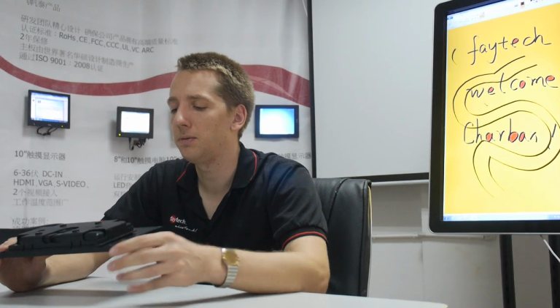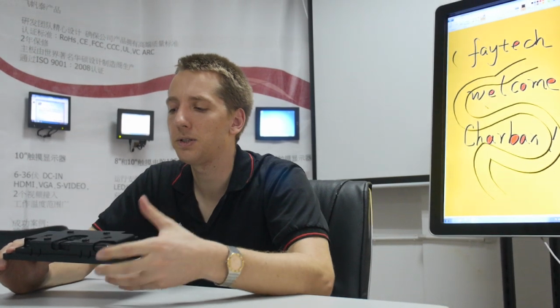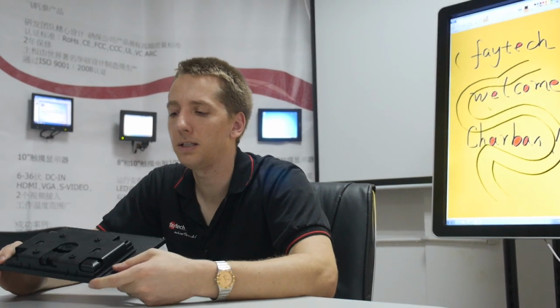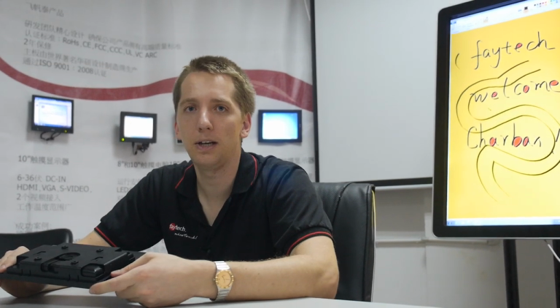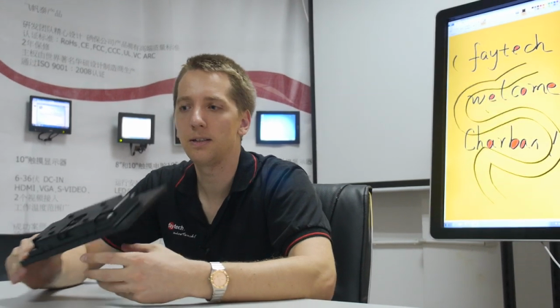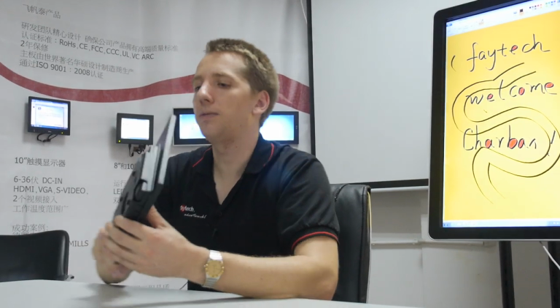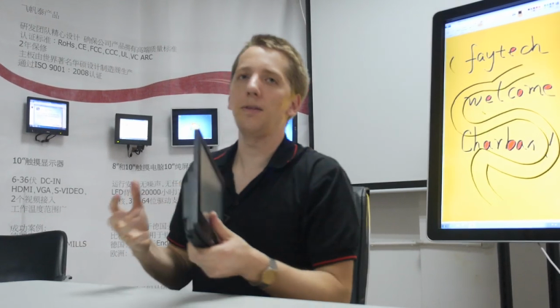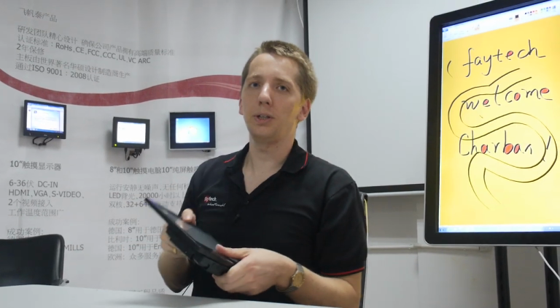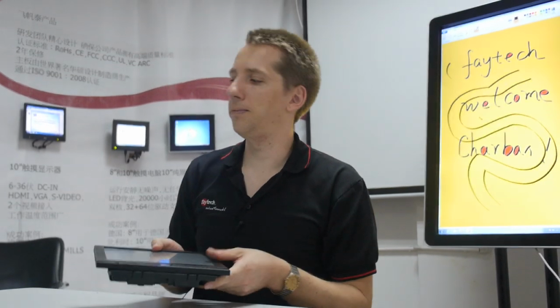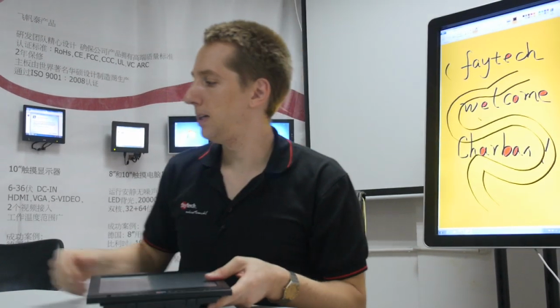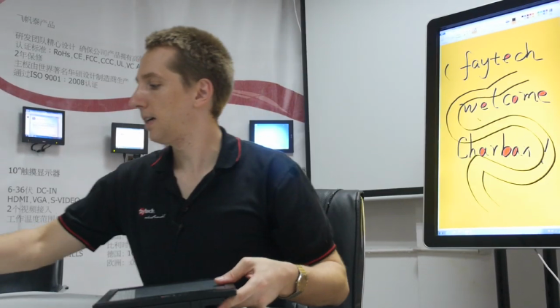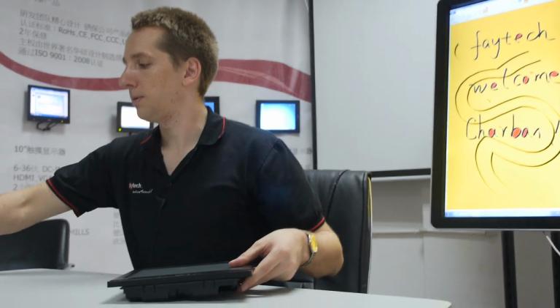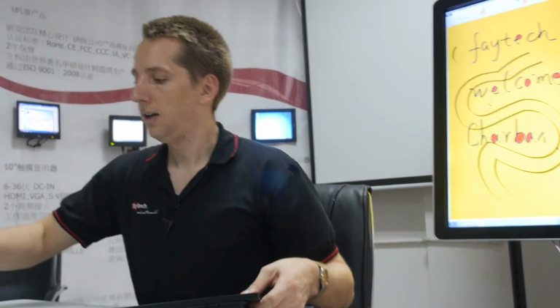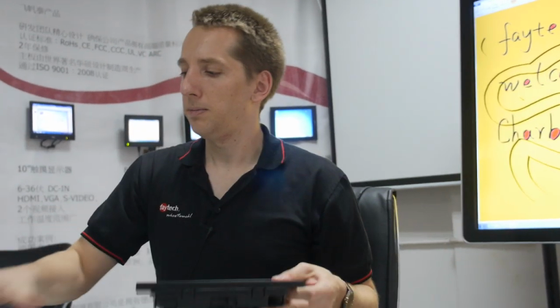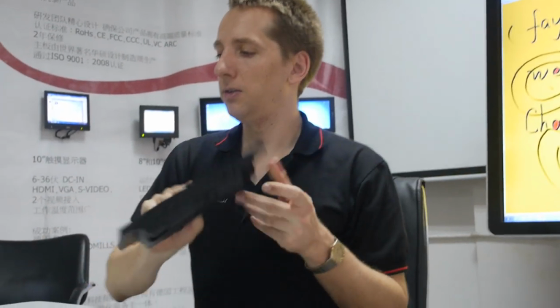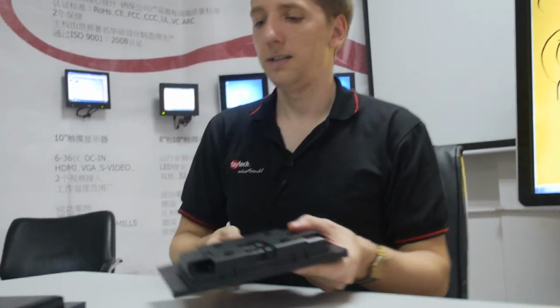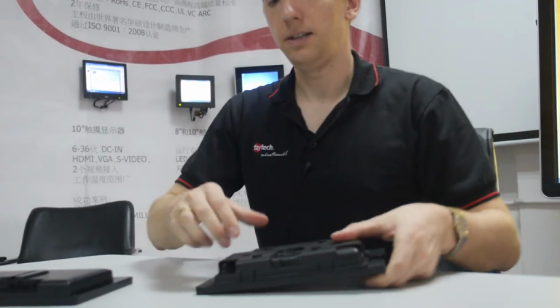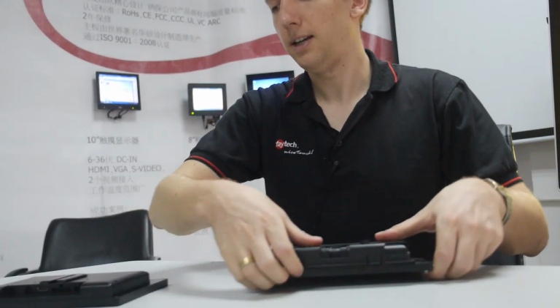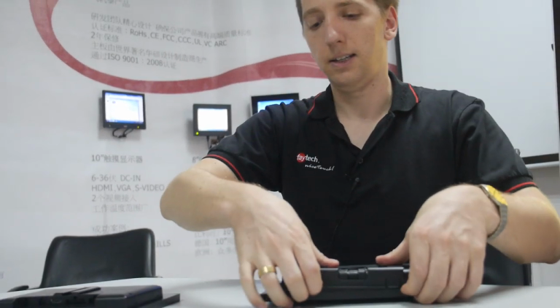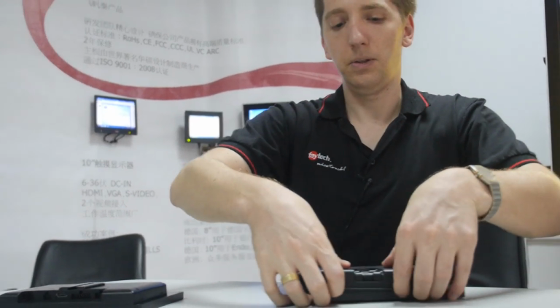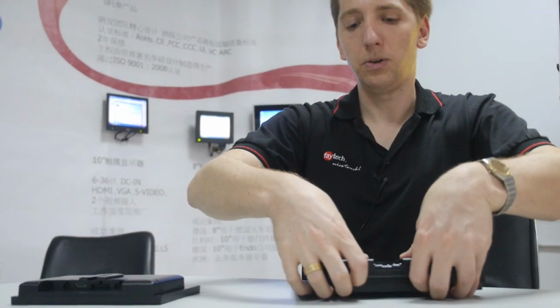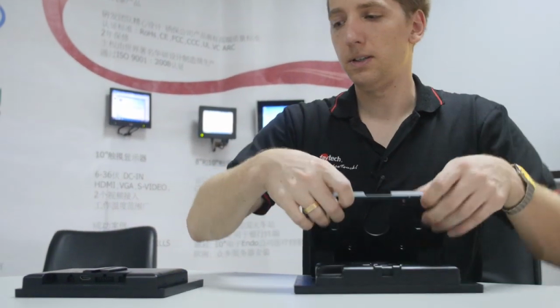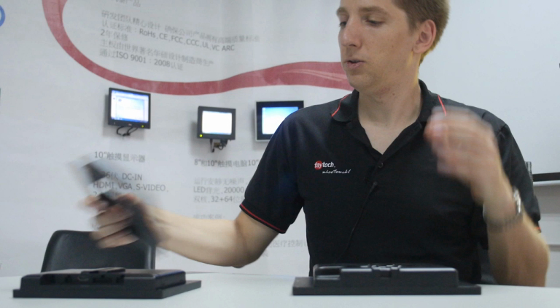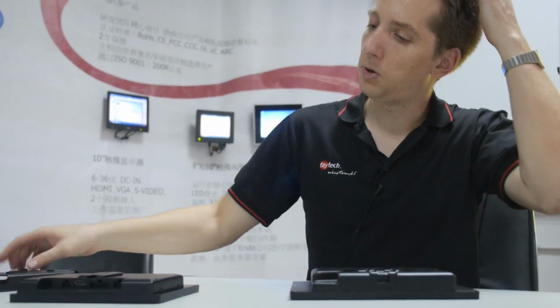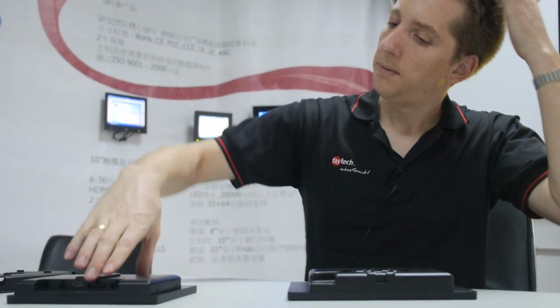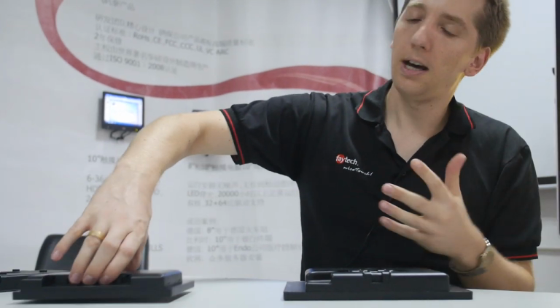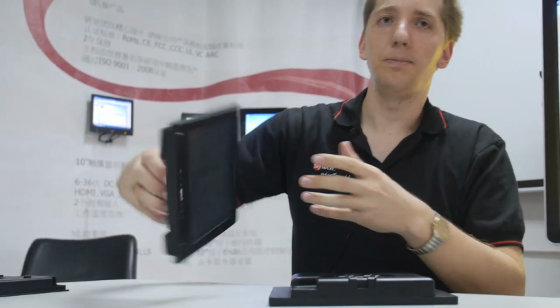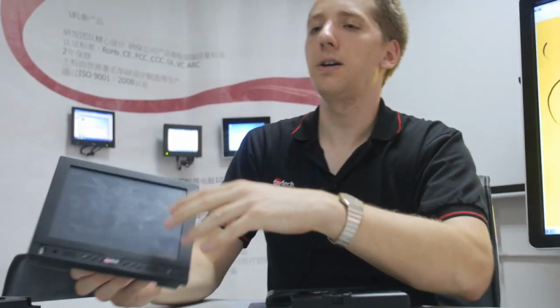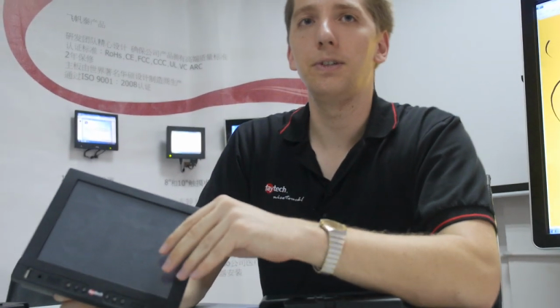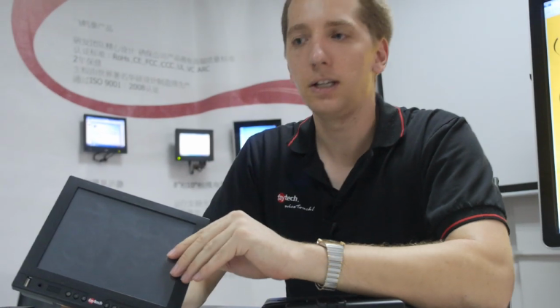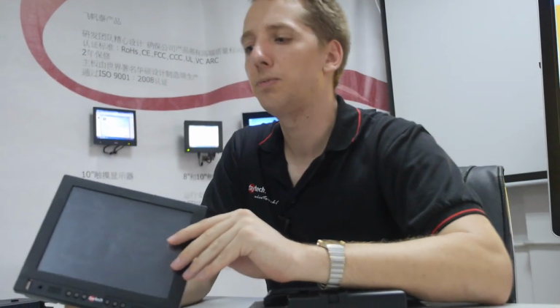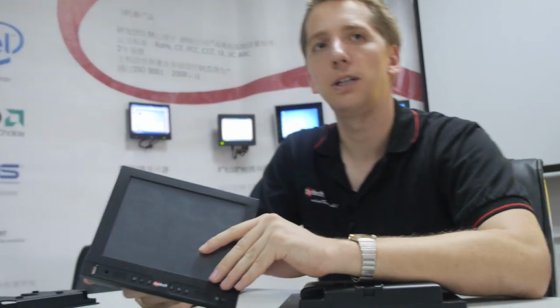And right now what's happening at FATIC is that we are setting every product up a second time. We go with a new mode. That's our 7-inch to 10-inch touch monitor series.